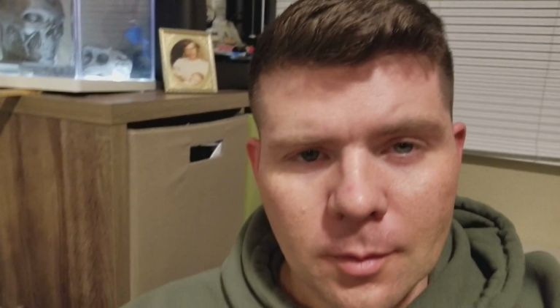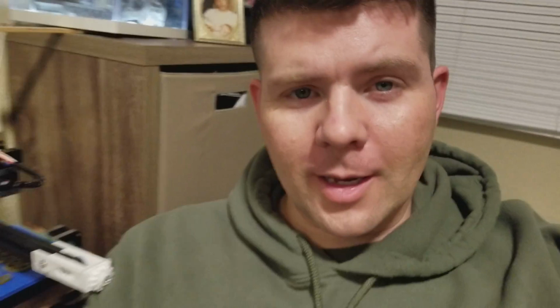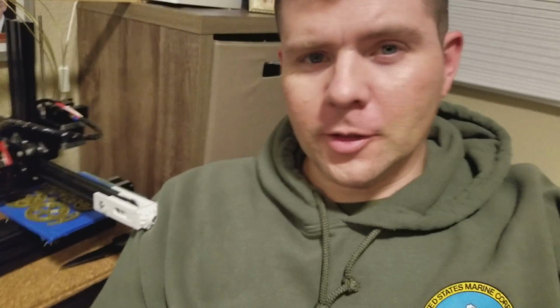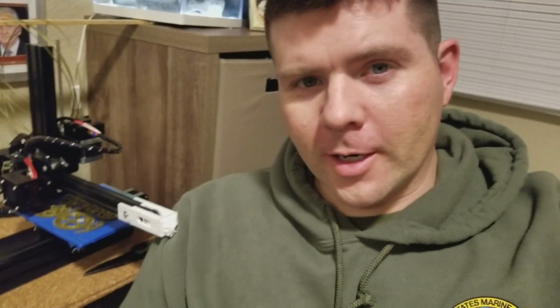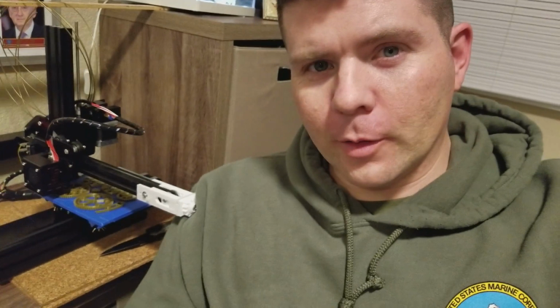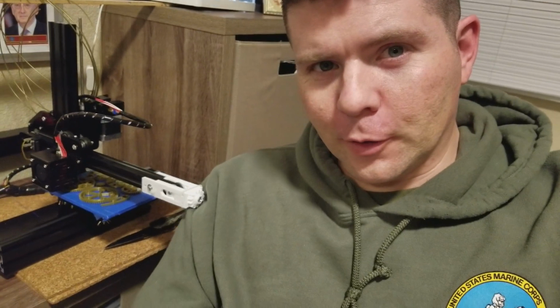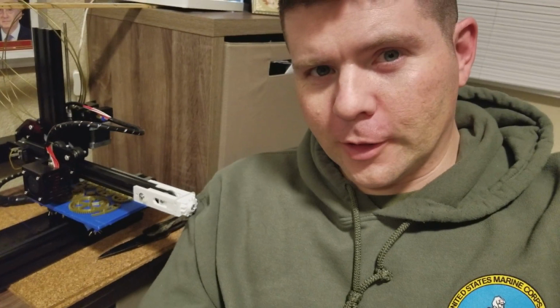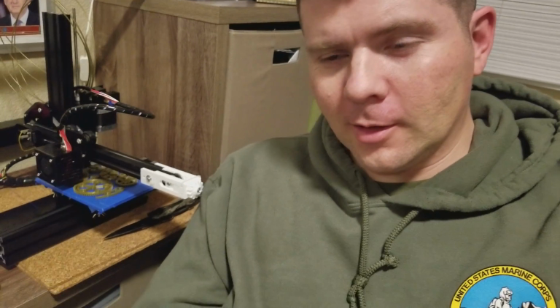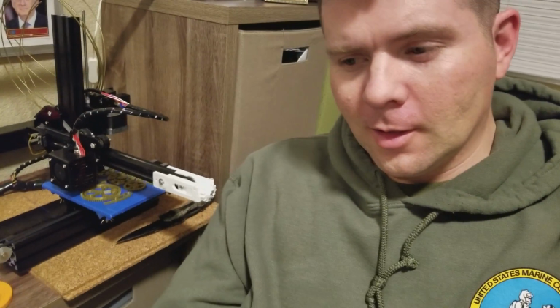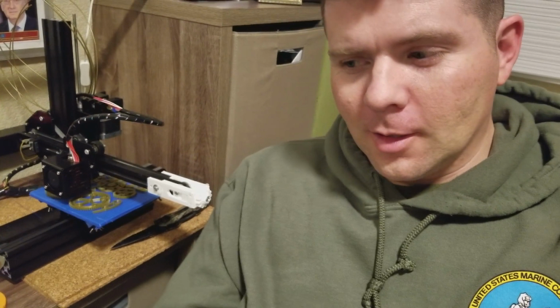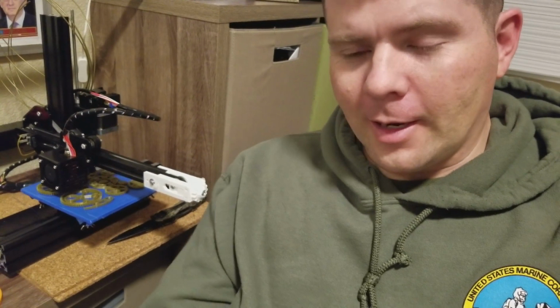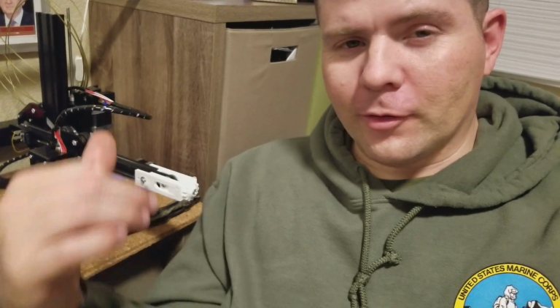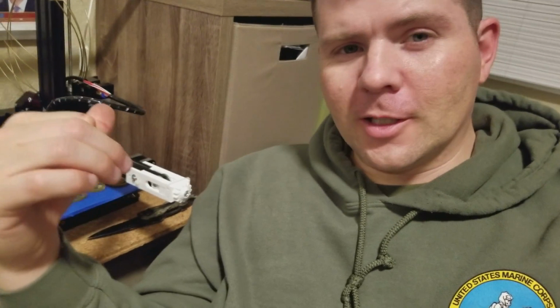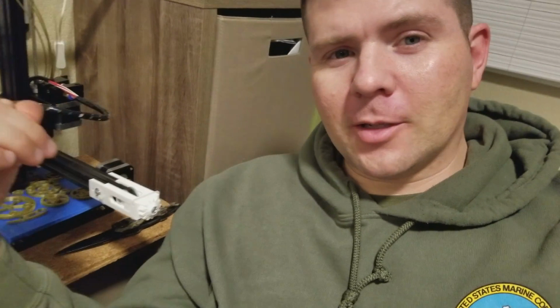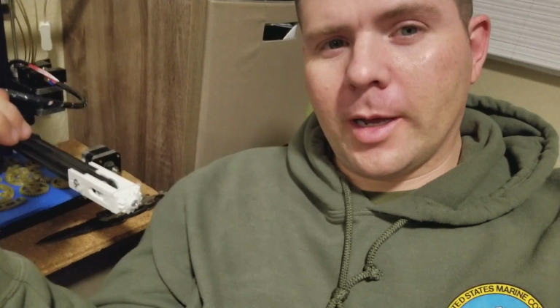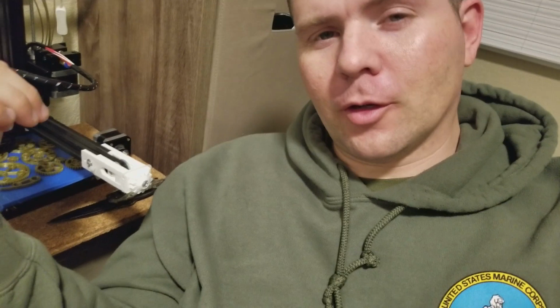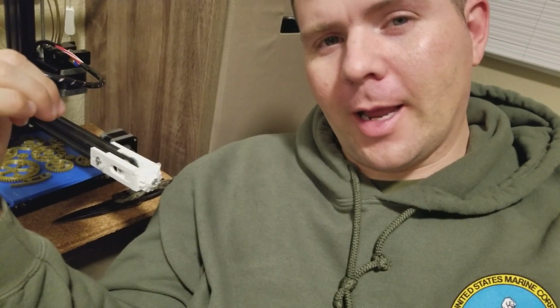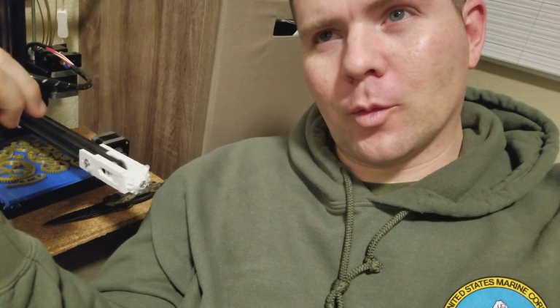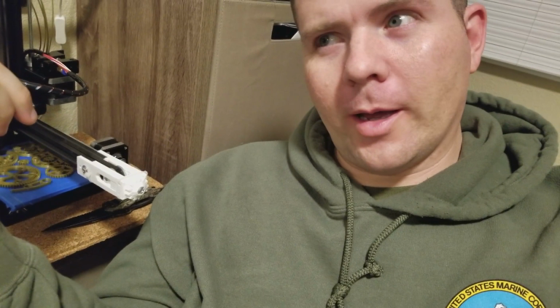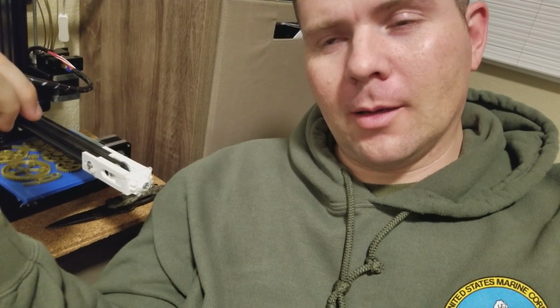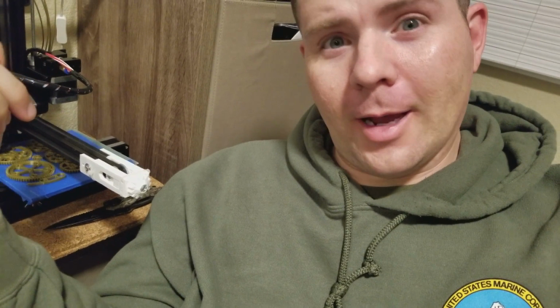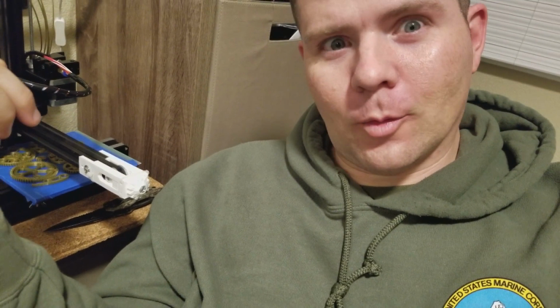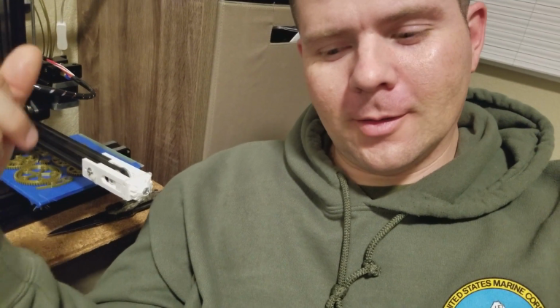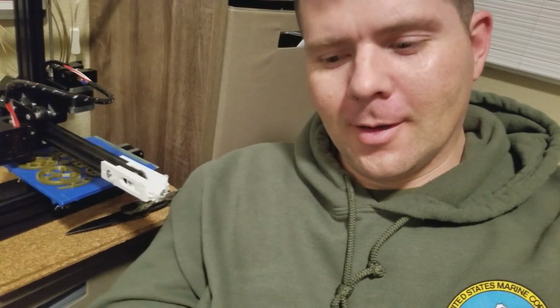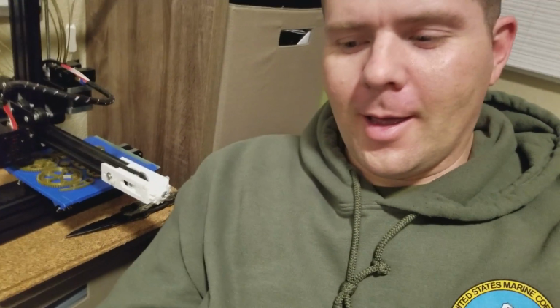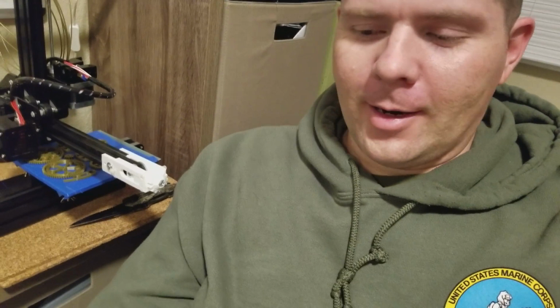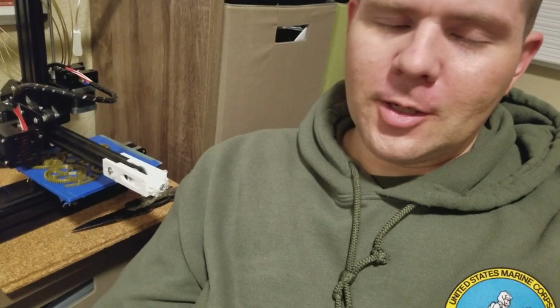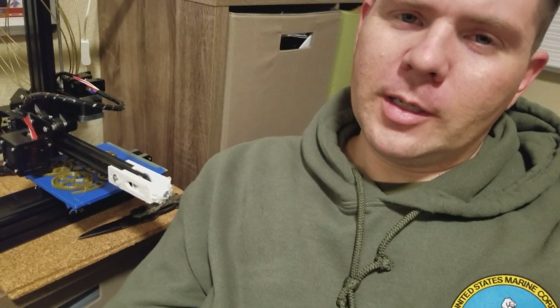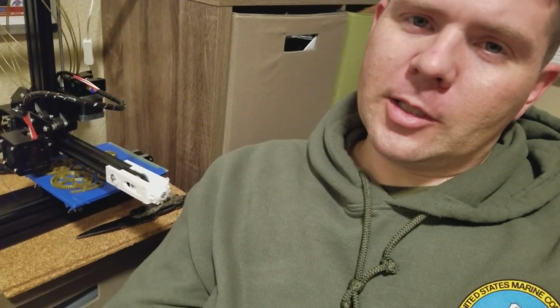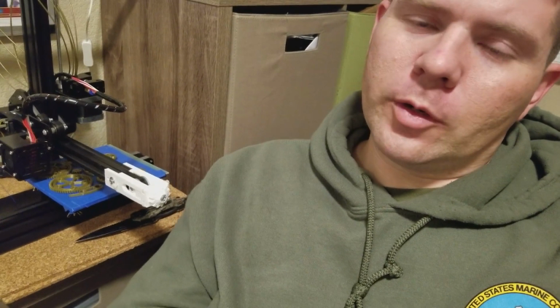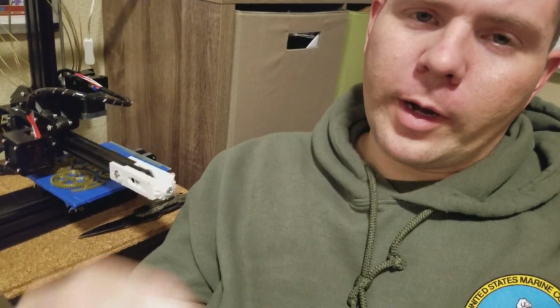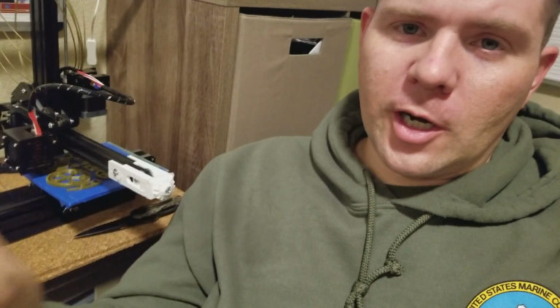Hey guys, John here with Geodroid John. I have the Tron CXY, or Tron XYX1, and it's still printing. It's doing a great job.